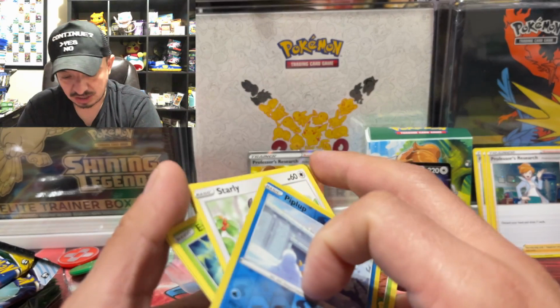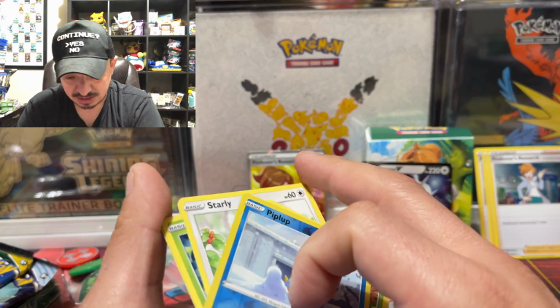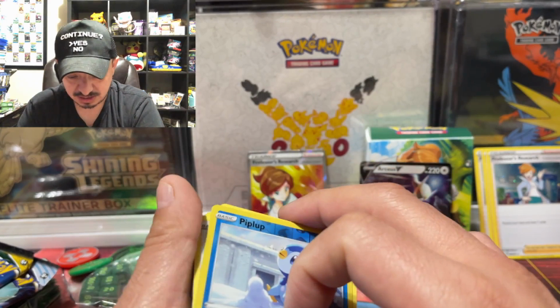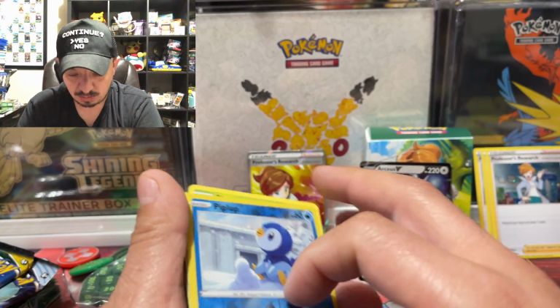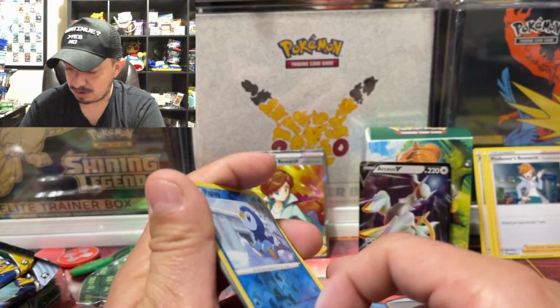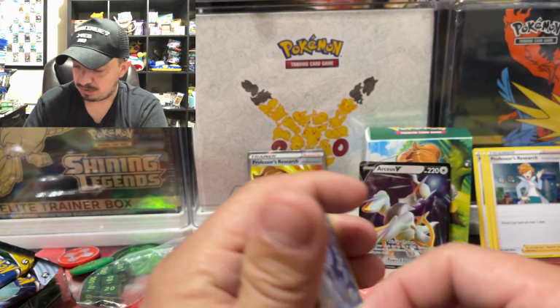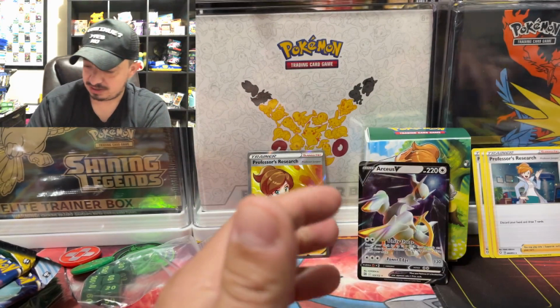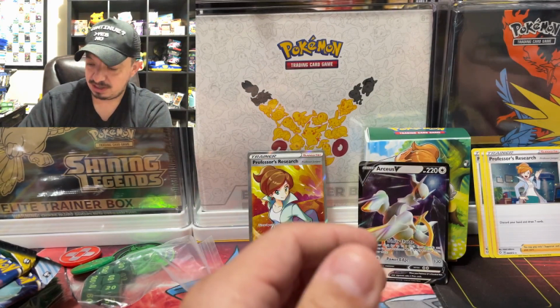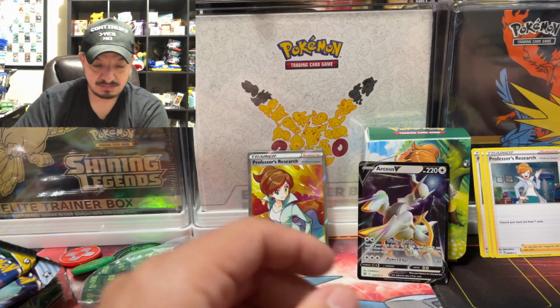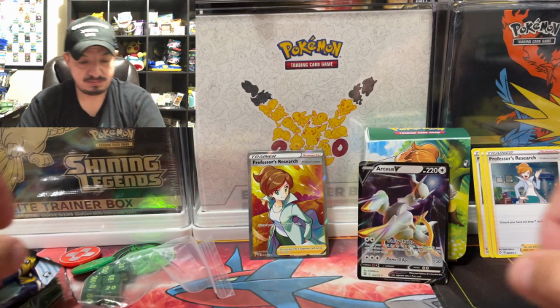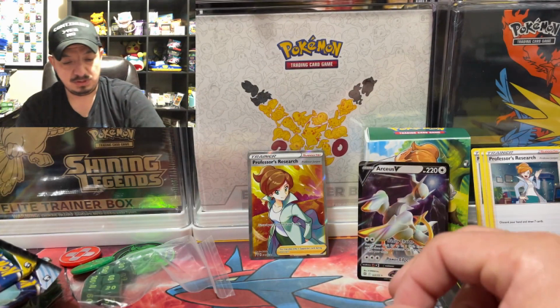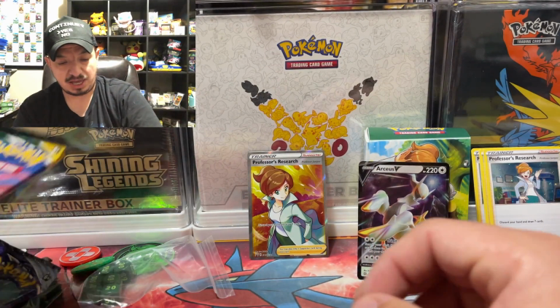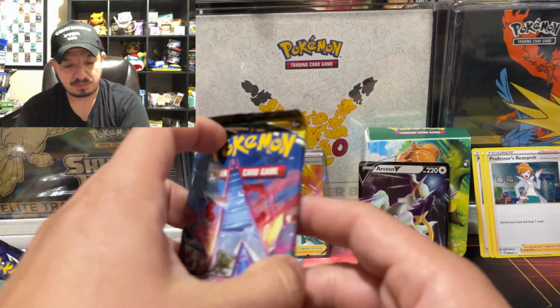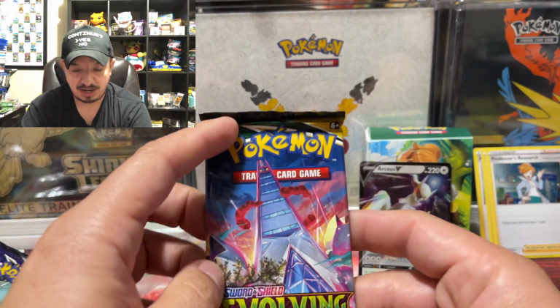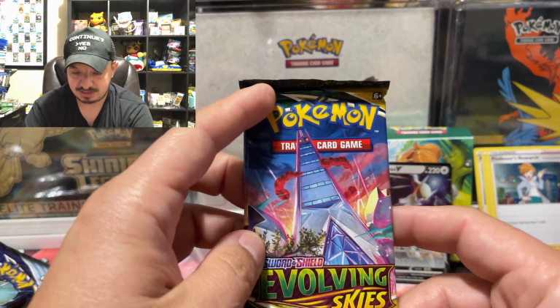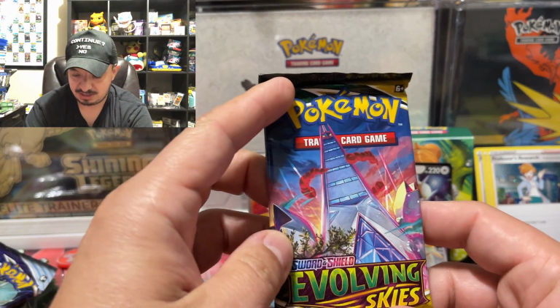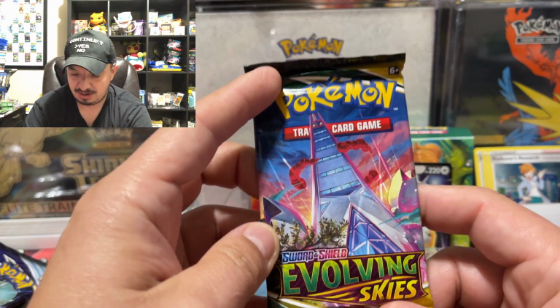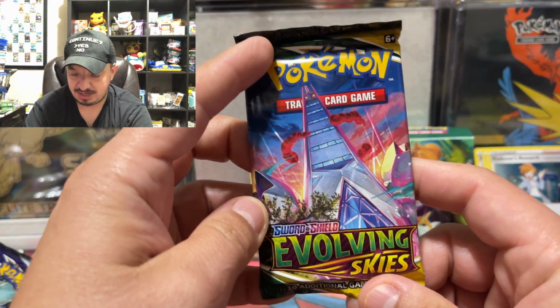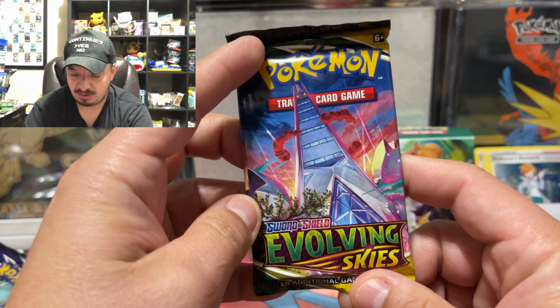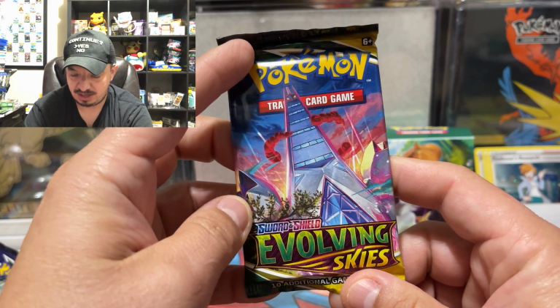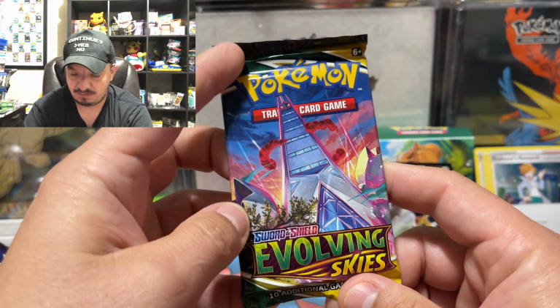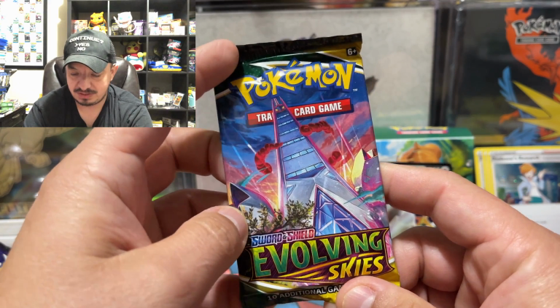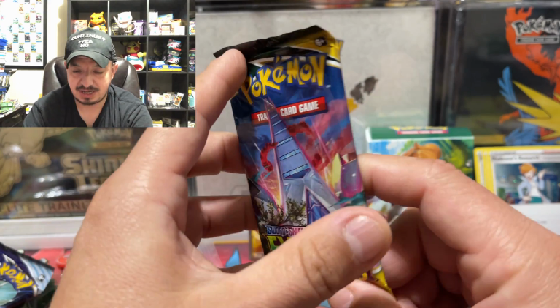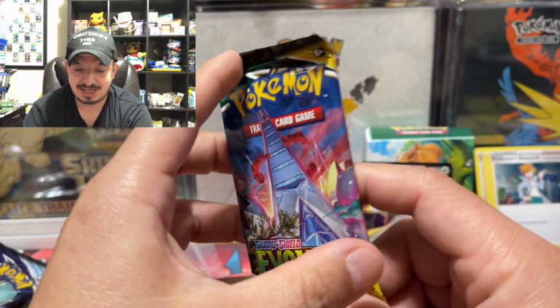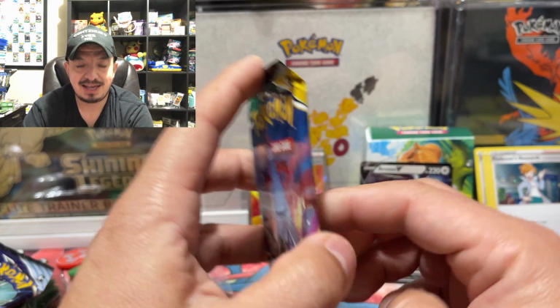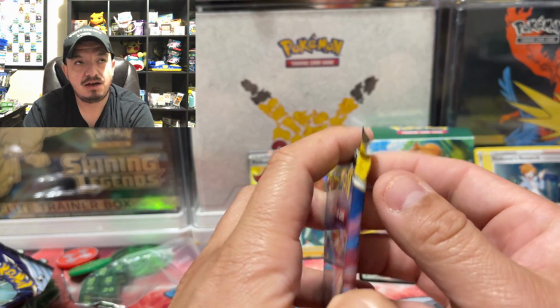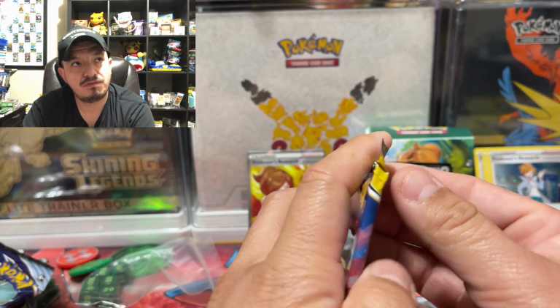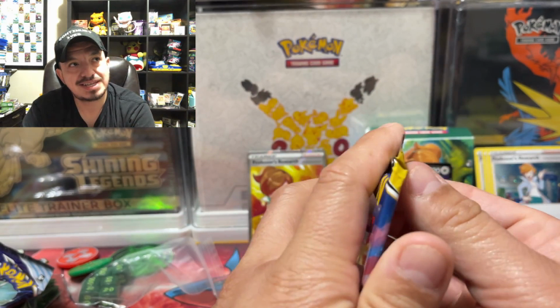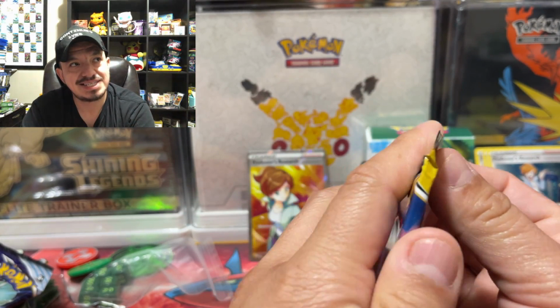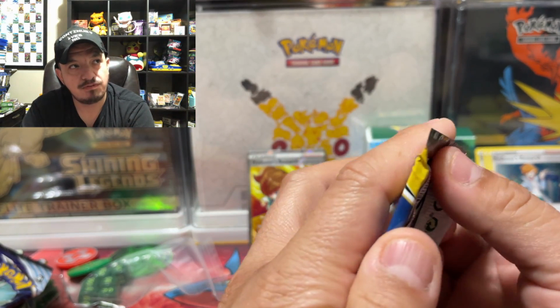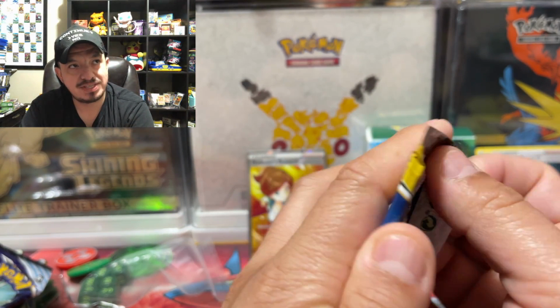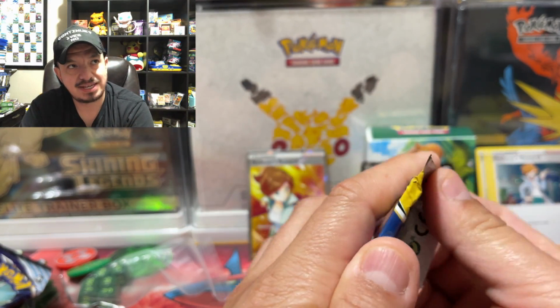Shroomish, Piplup, and an RCXV — nice! RCXV — the god of all Pokémon — has made its appearance in today's Pokémon opening. We have been blessed!